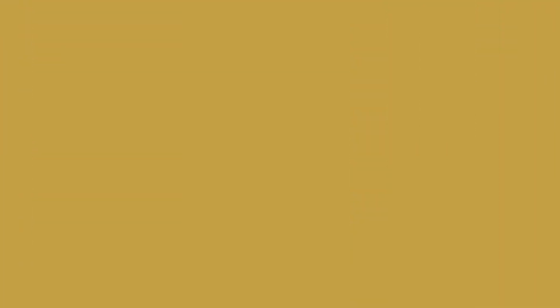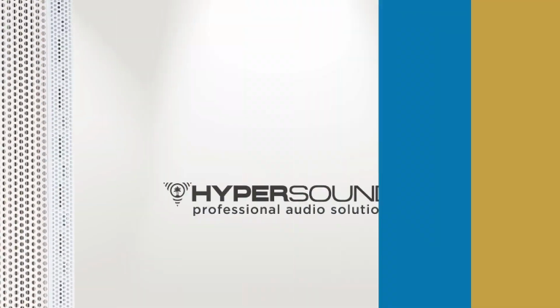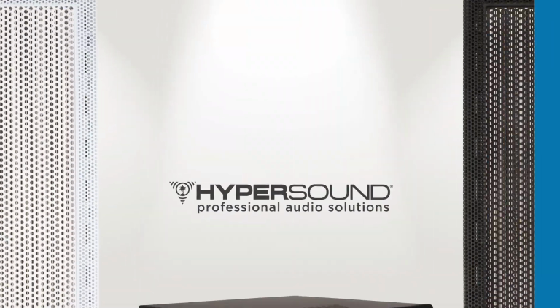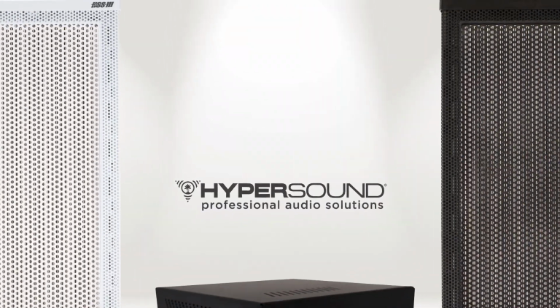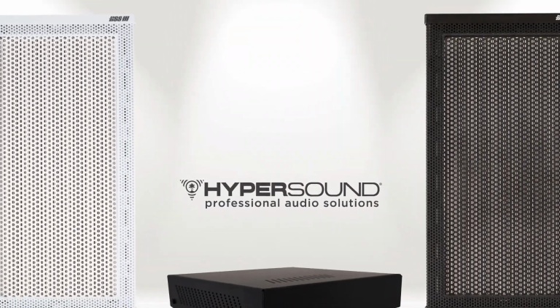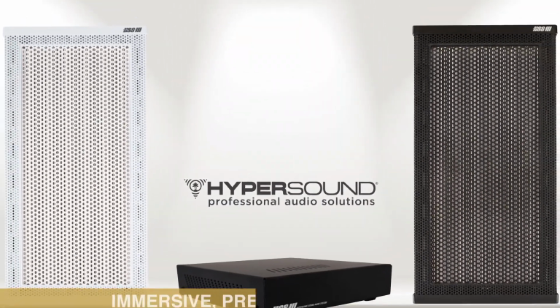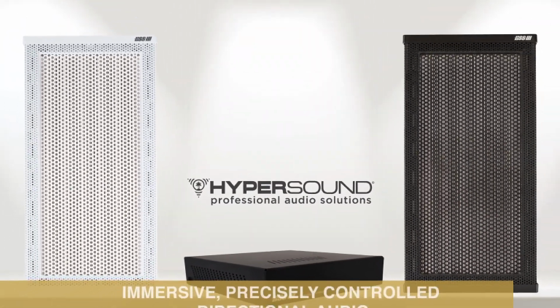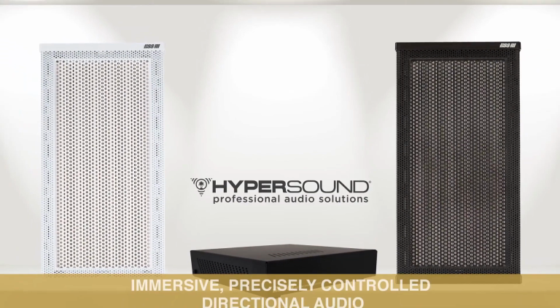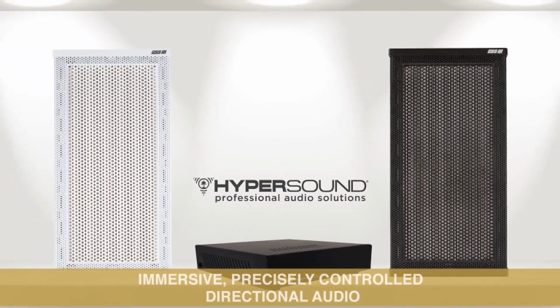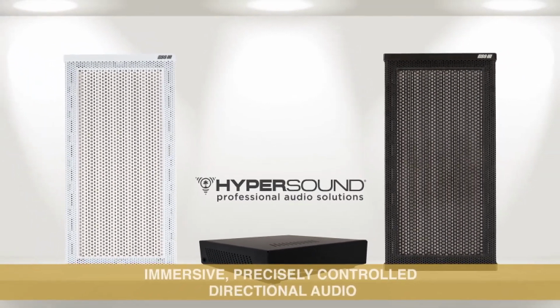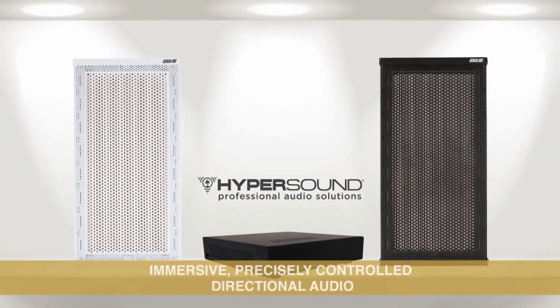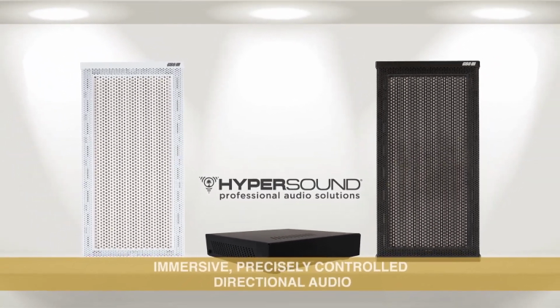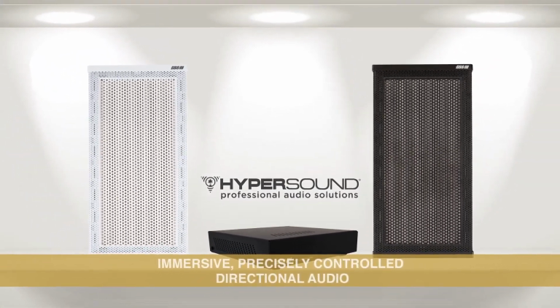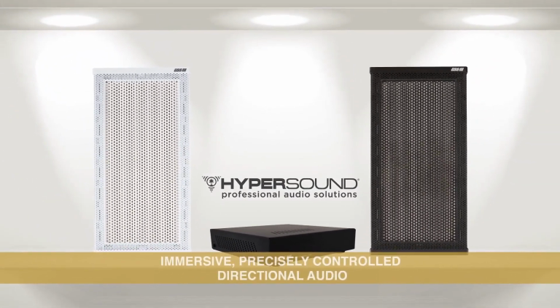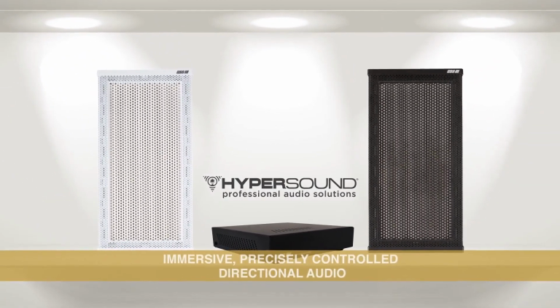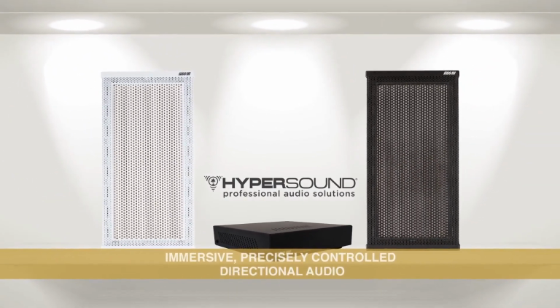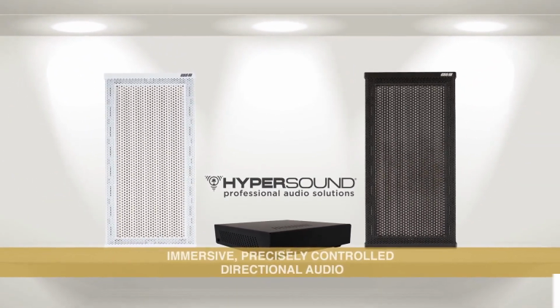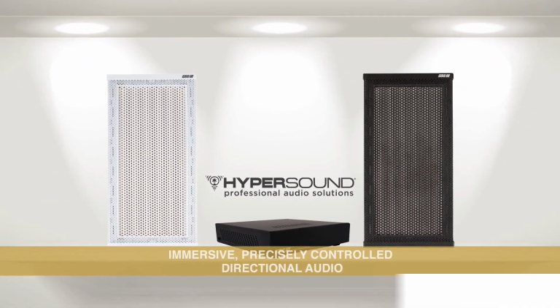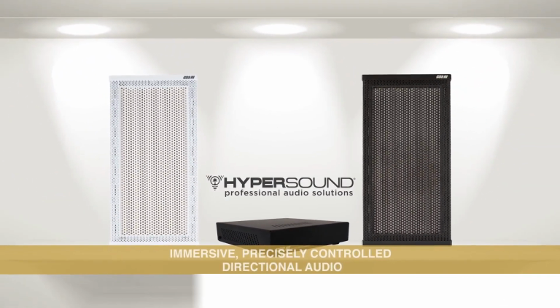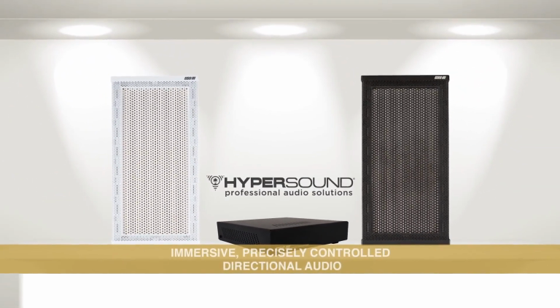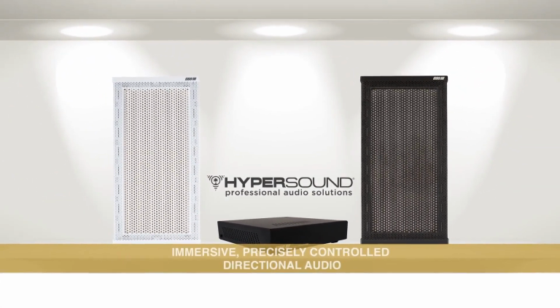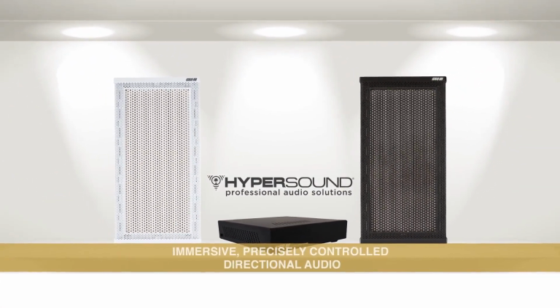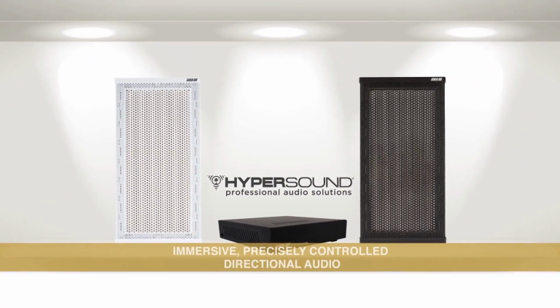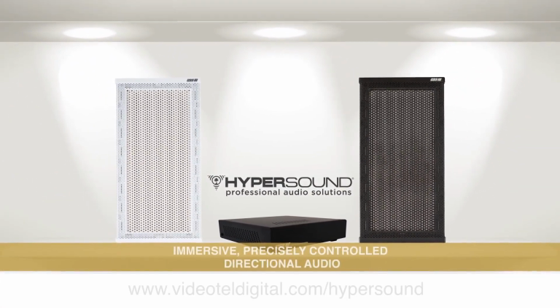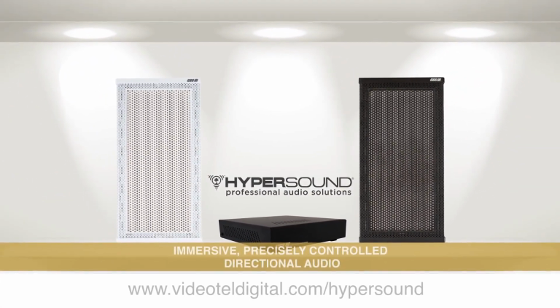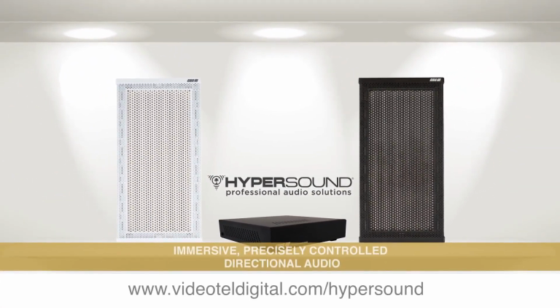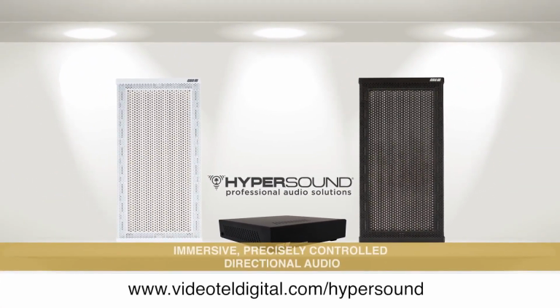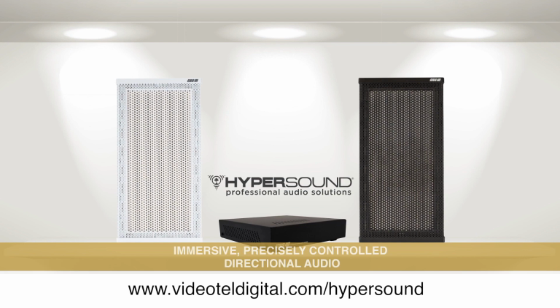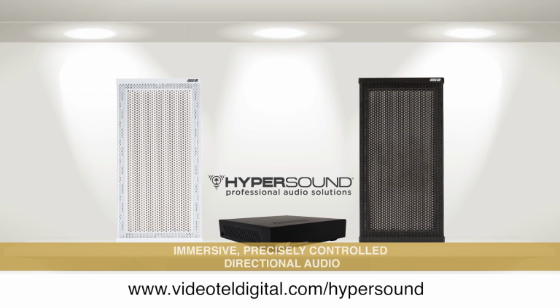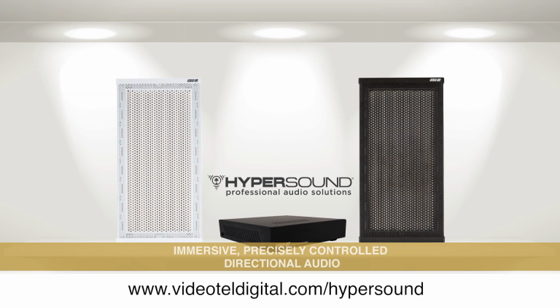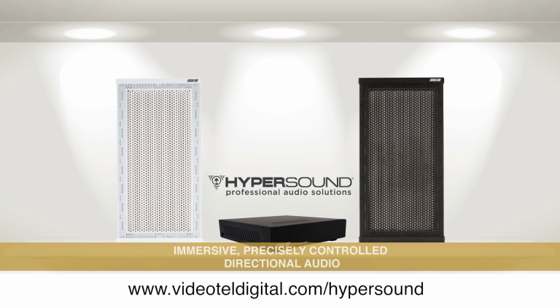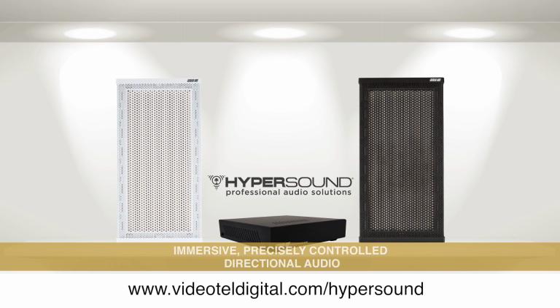Hypersound. Immersive, precisely controlled directional audio. To learn more, visit videoteldigital.com.